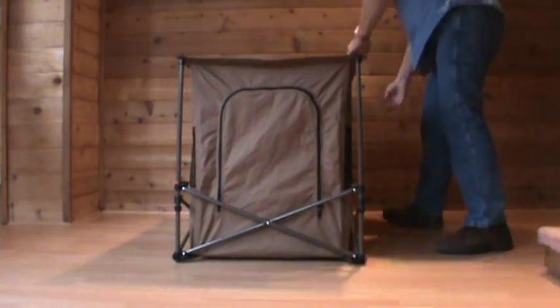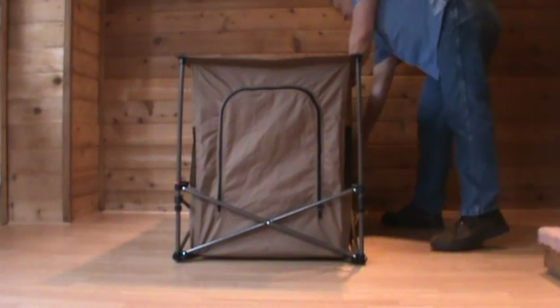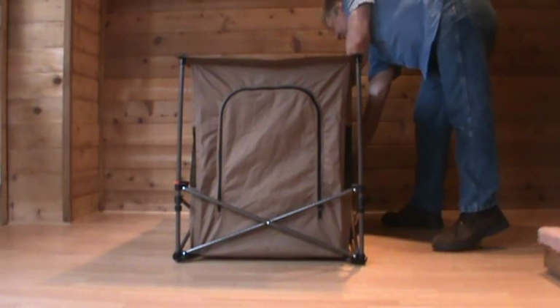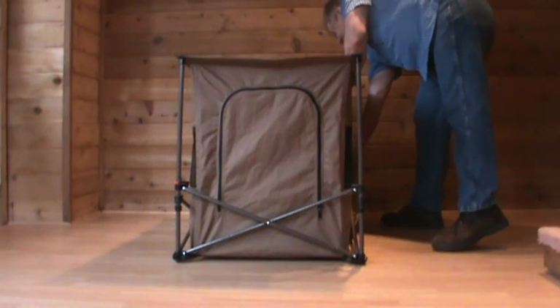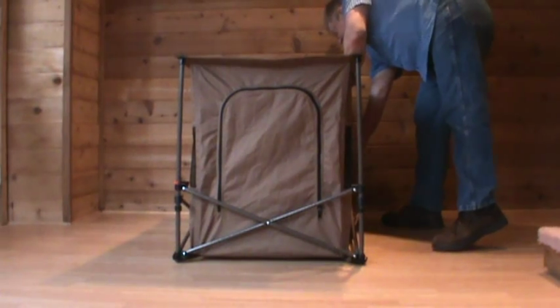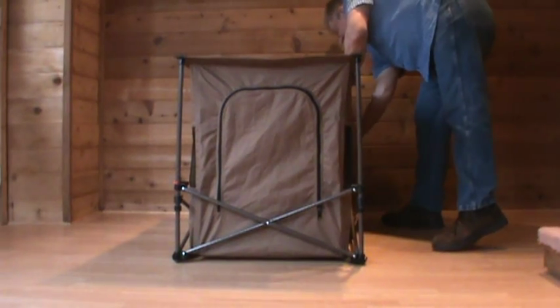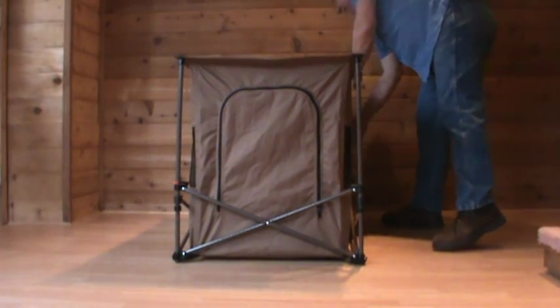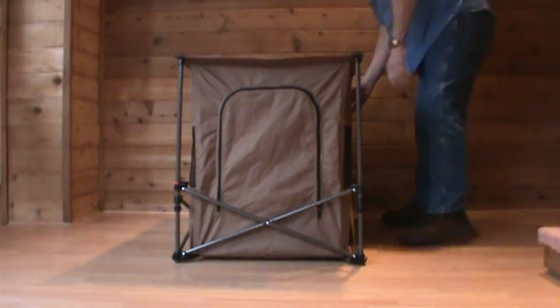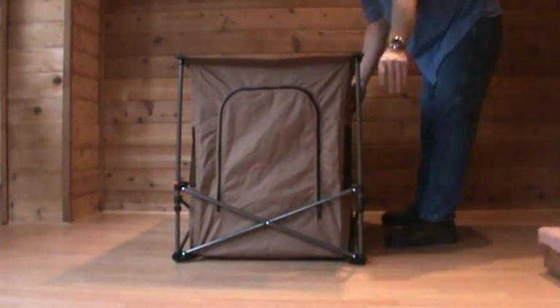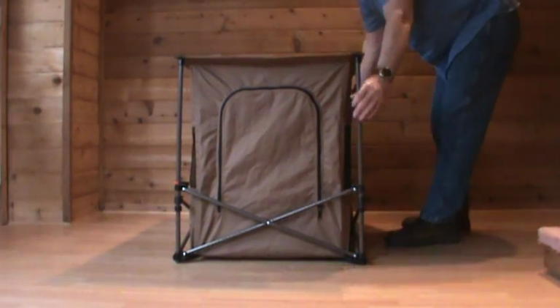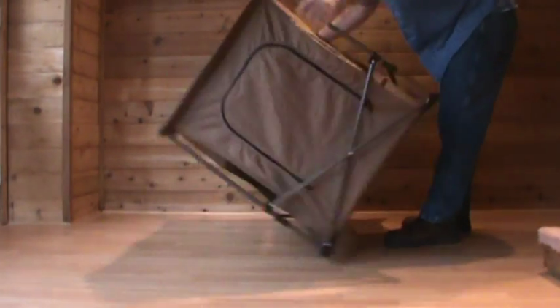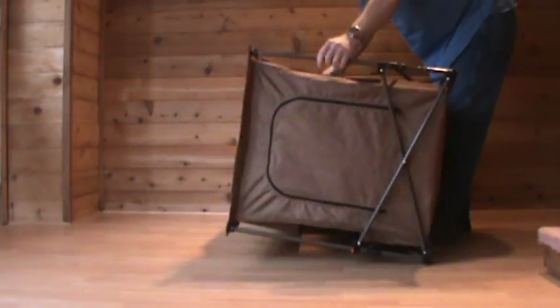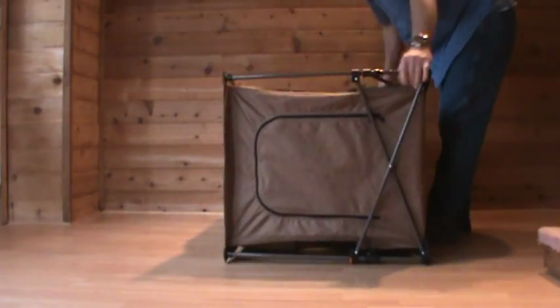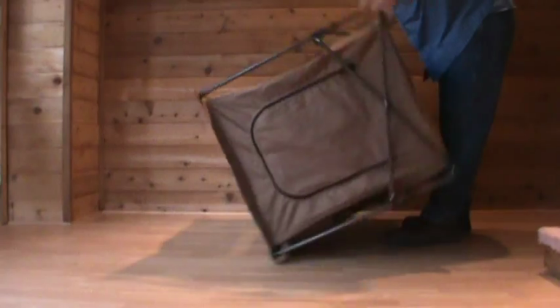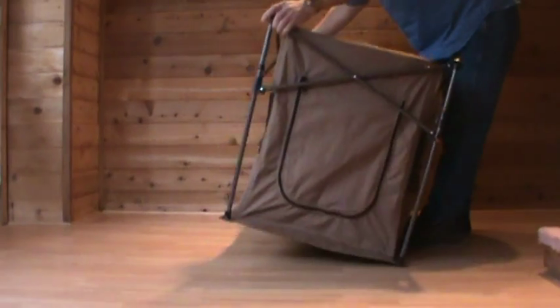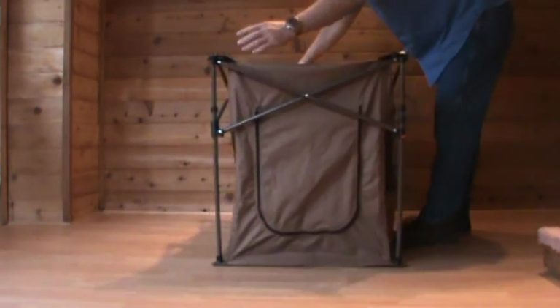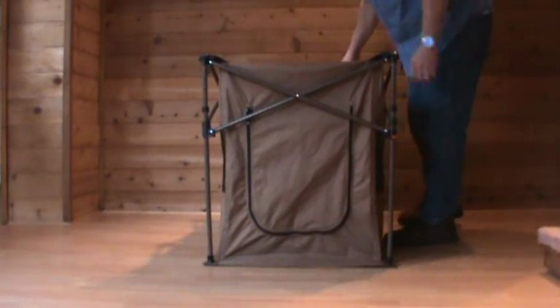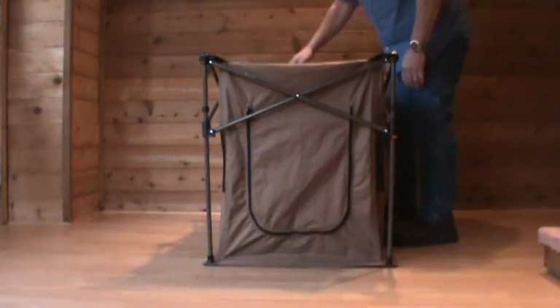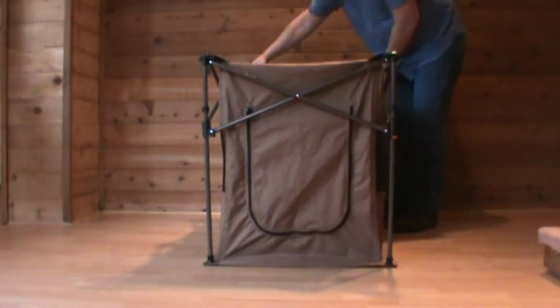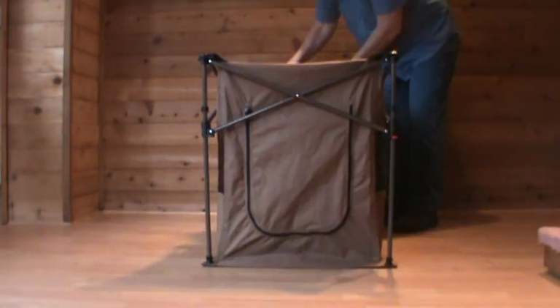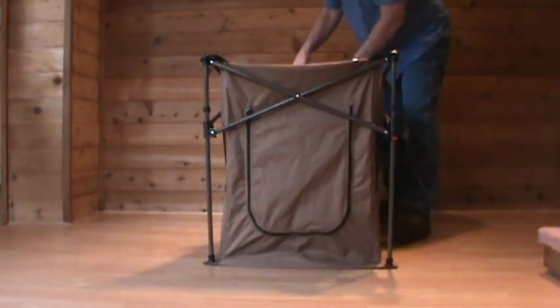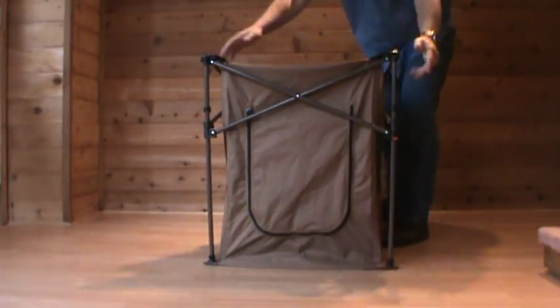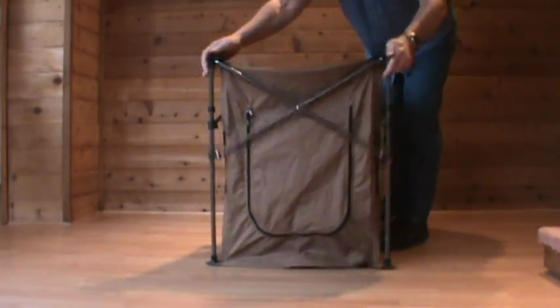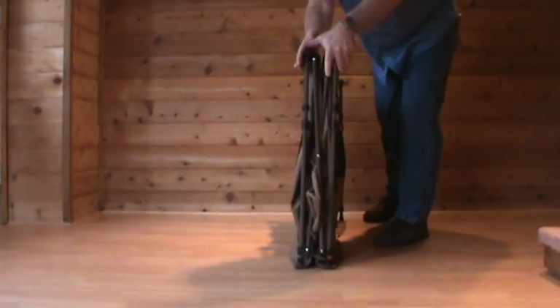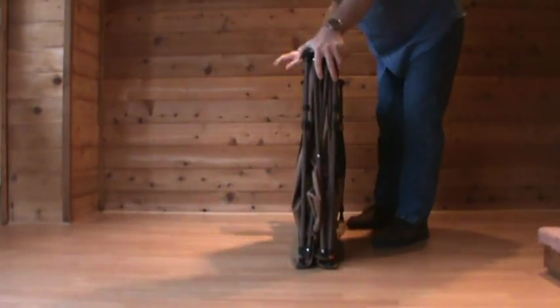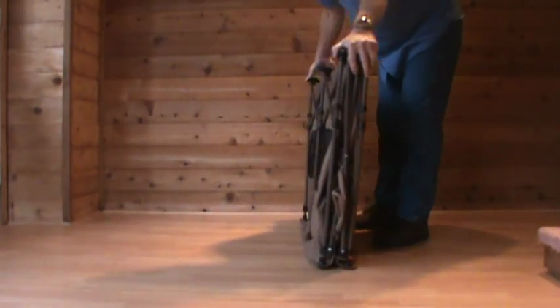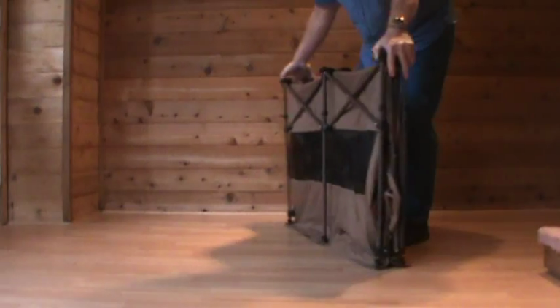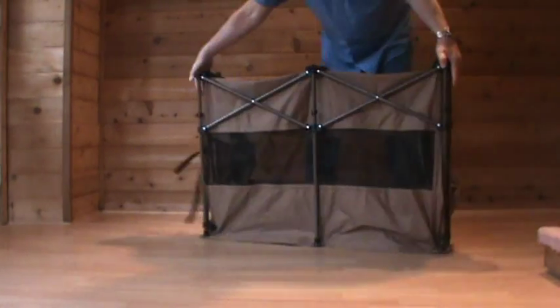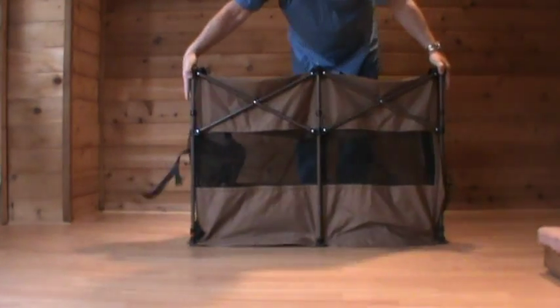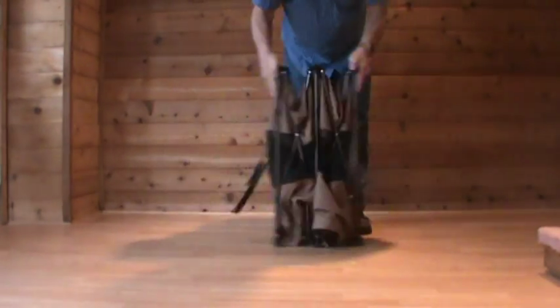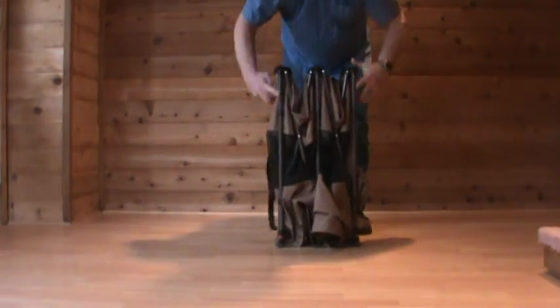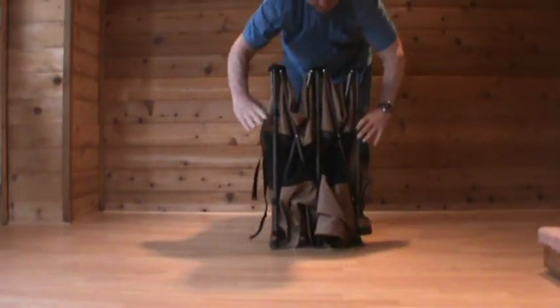To fold it, you simply unsnap the frame locks, turn it upside down, hold it side to side and front to back.